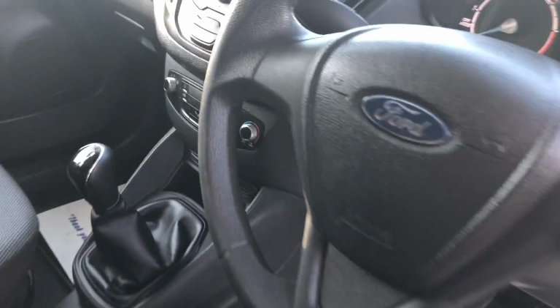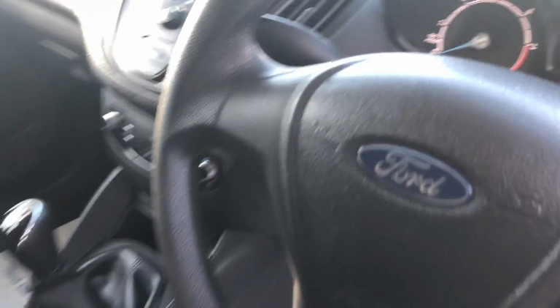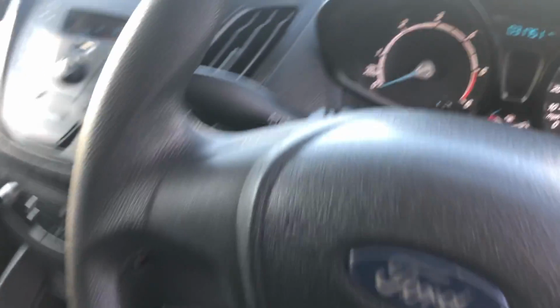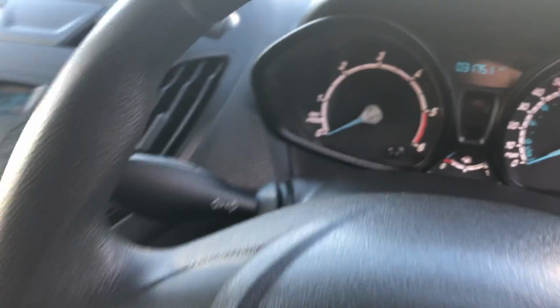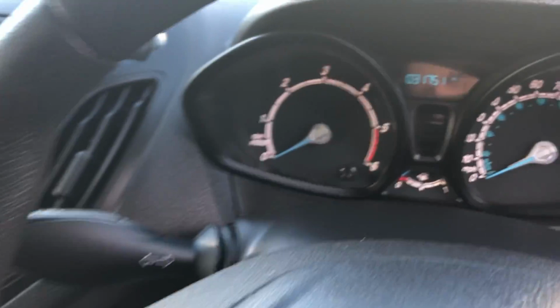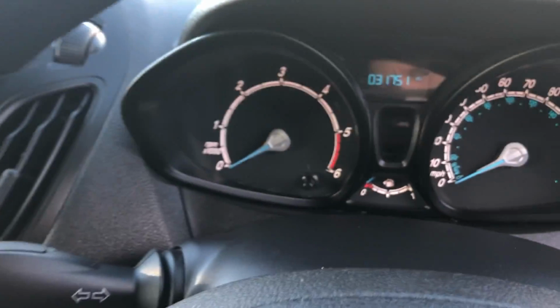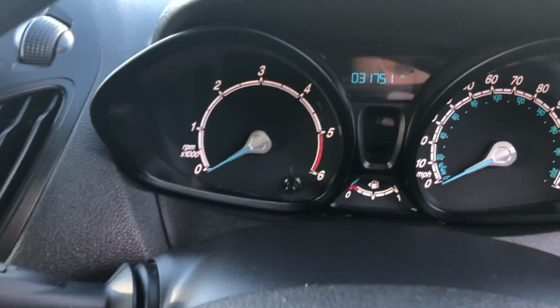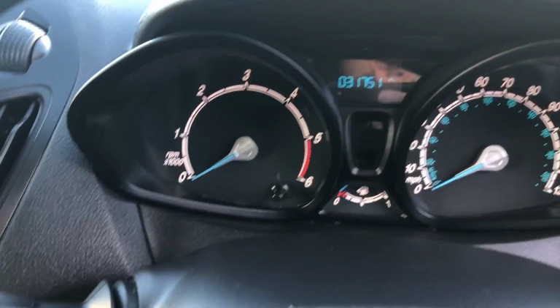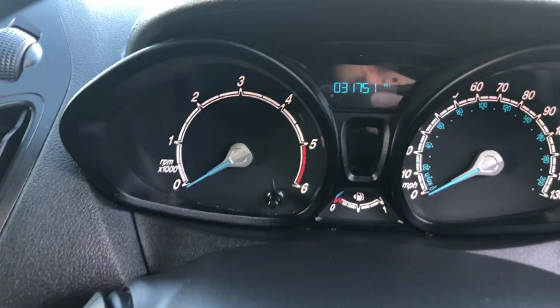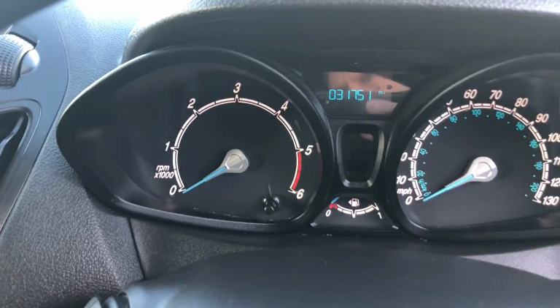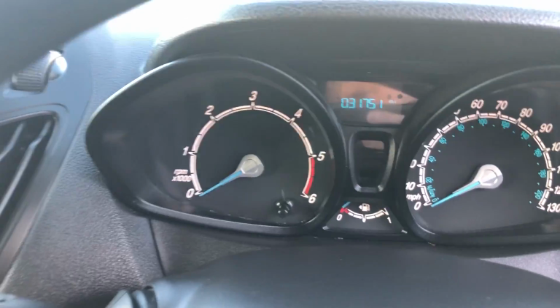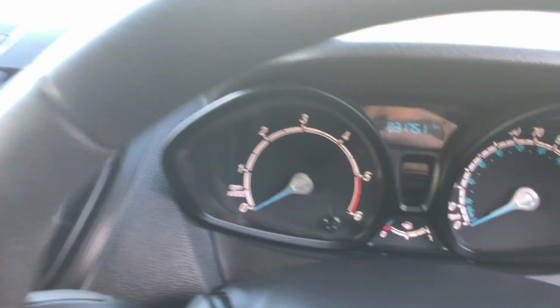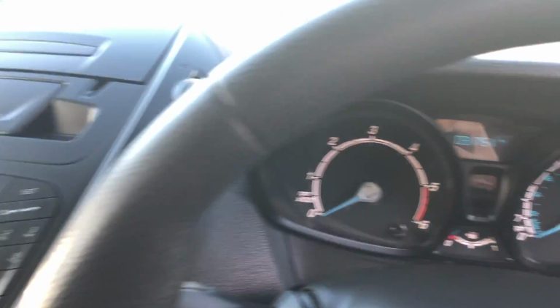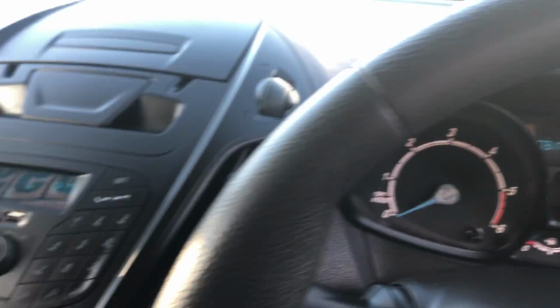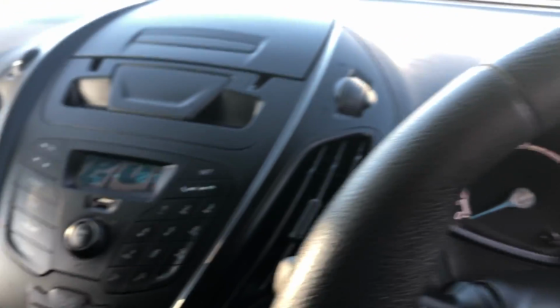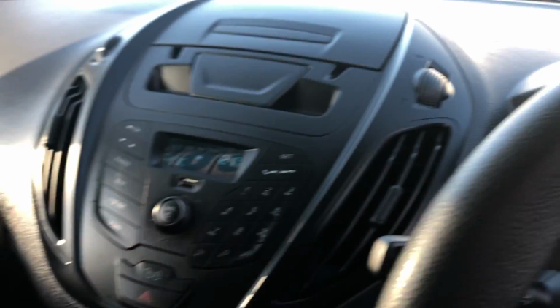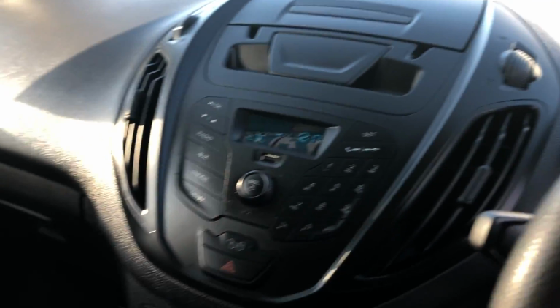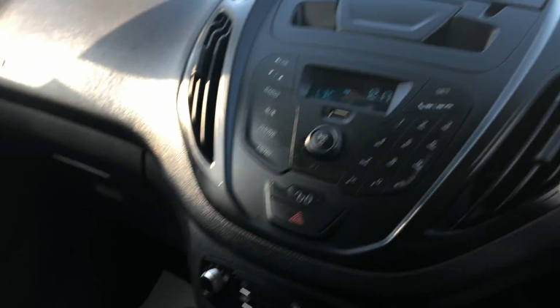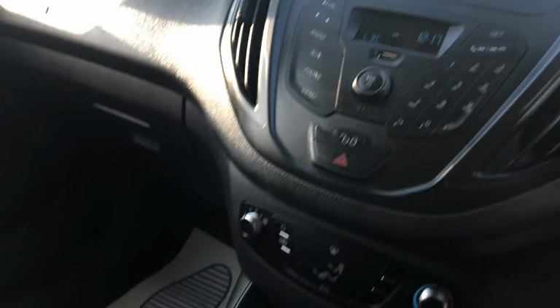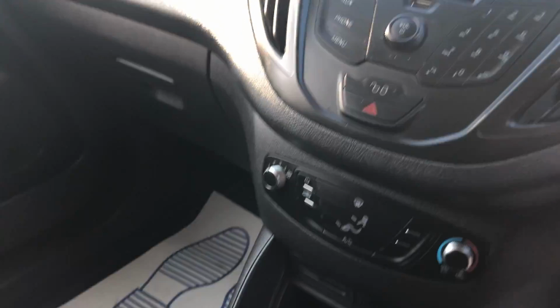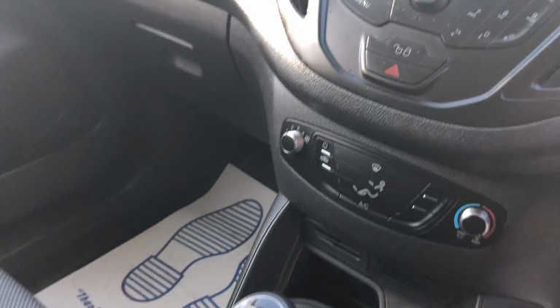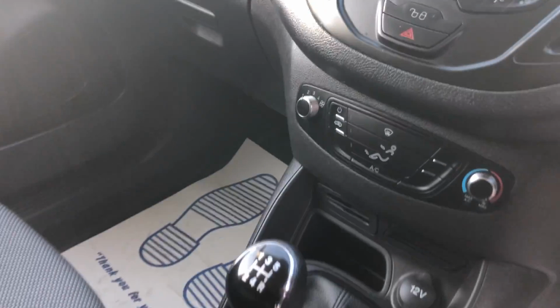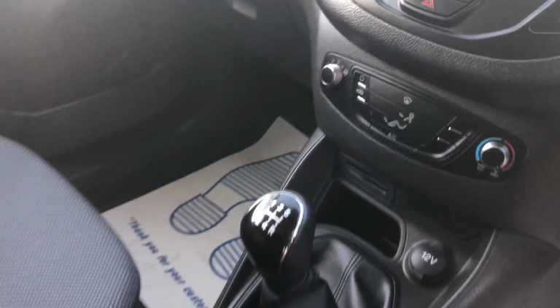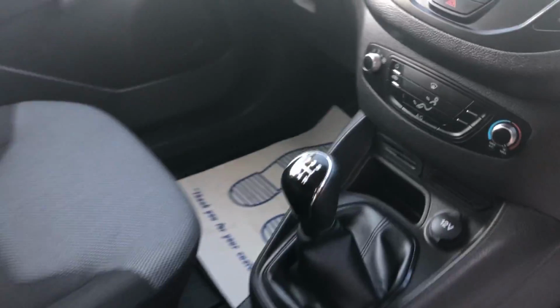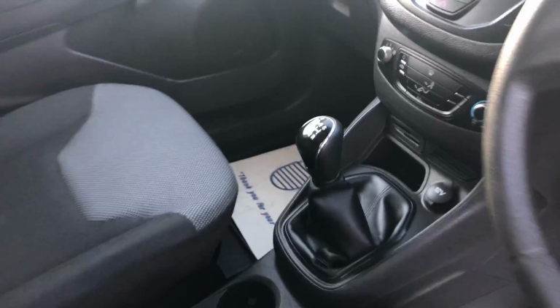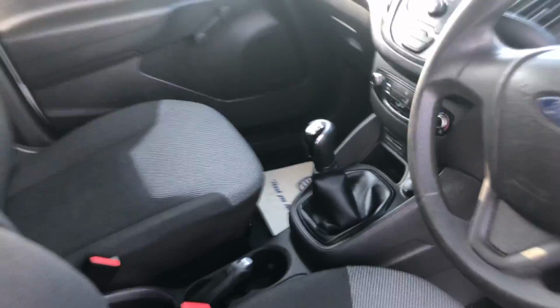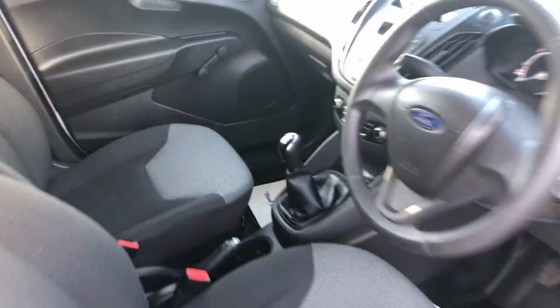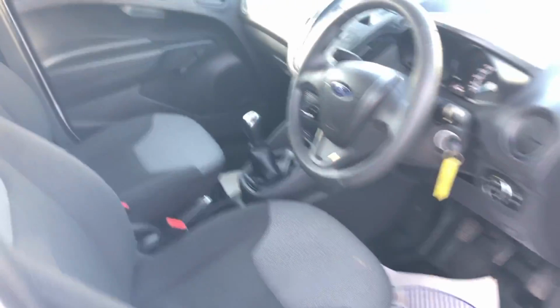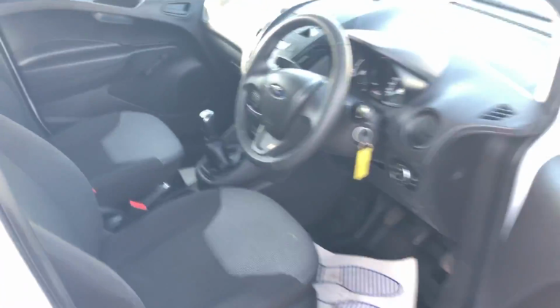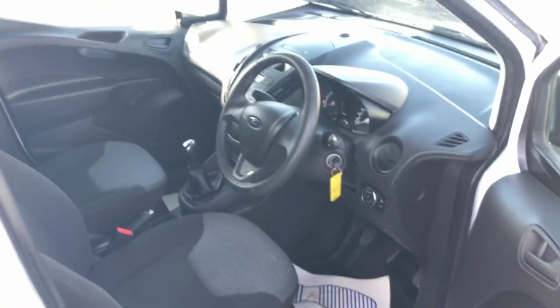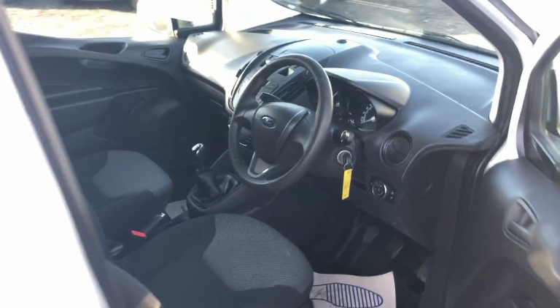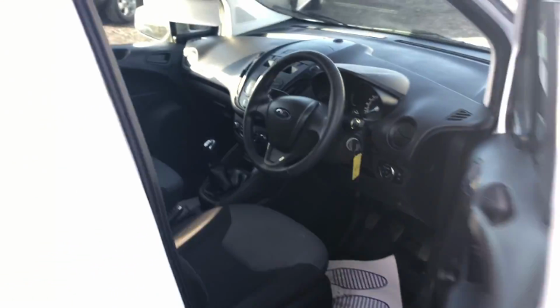It's done just 31,751 miles. It's also got air conditioning as I mentioned. I'll go around to the rear of the van.